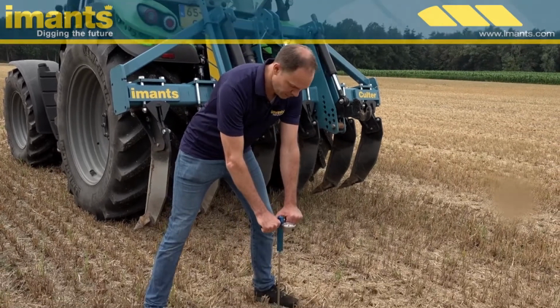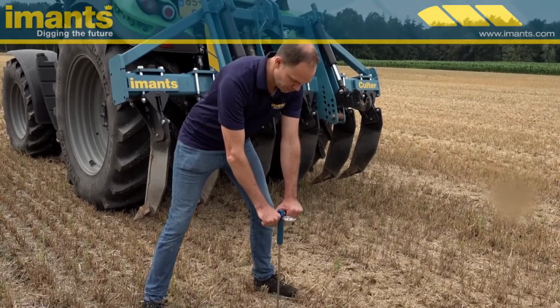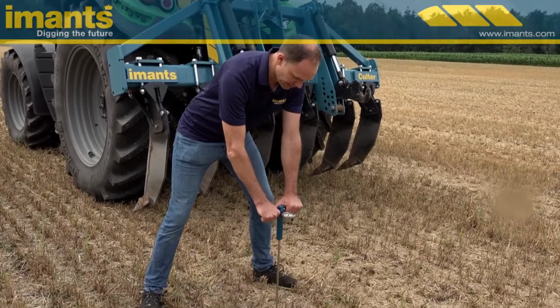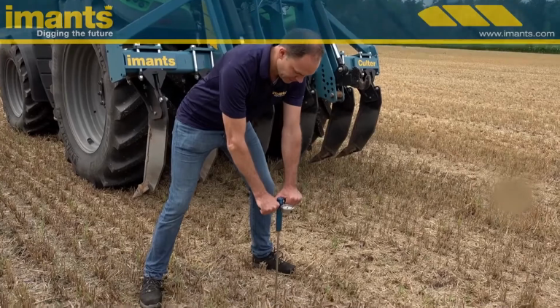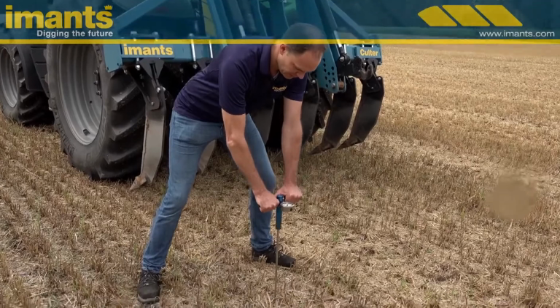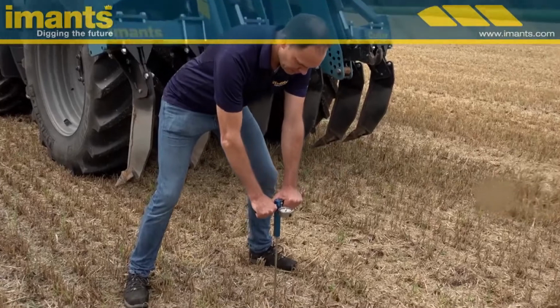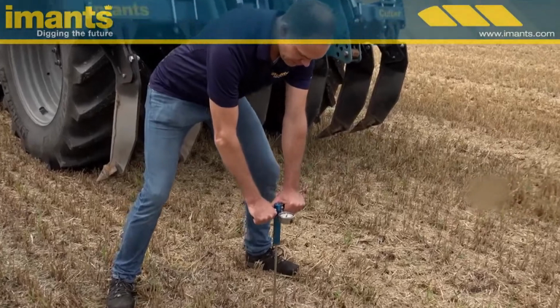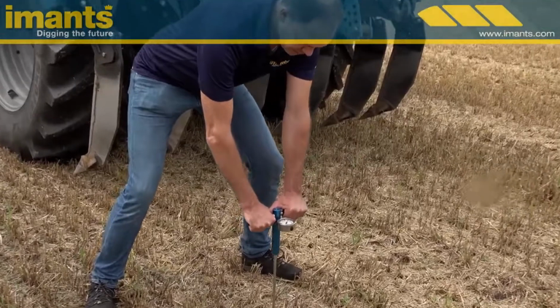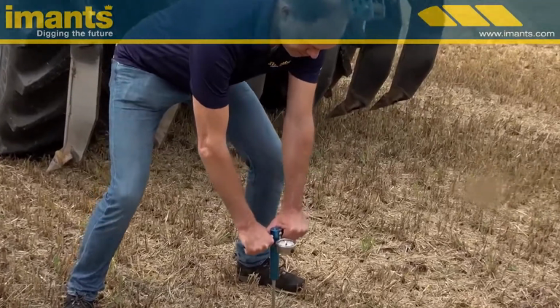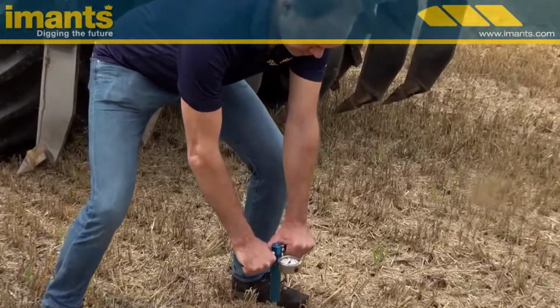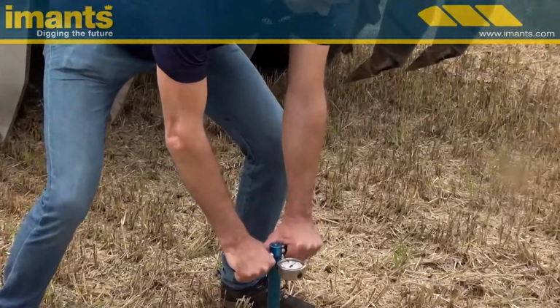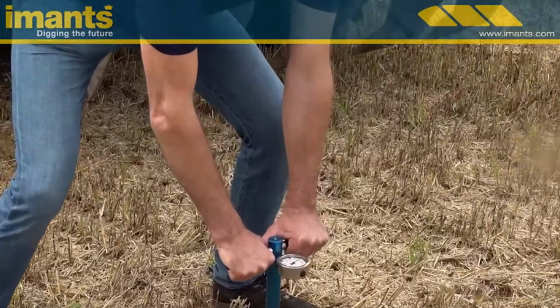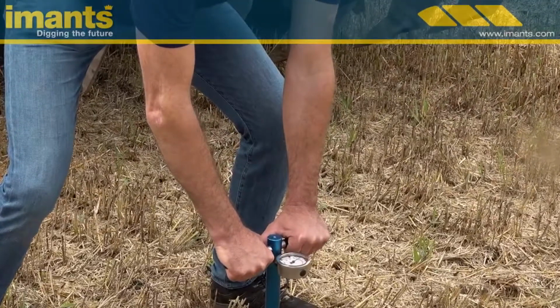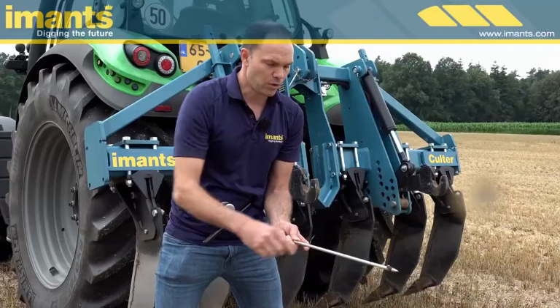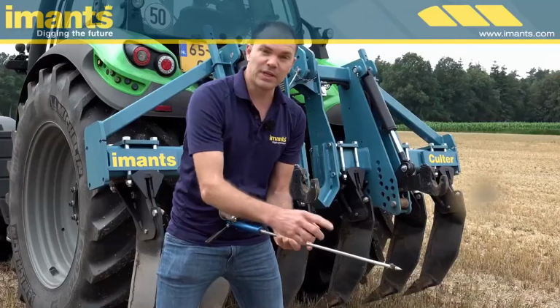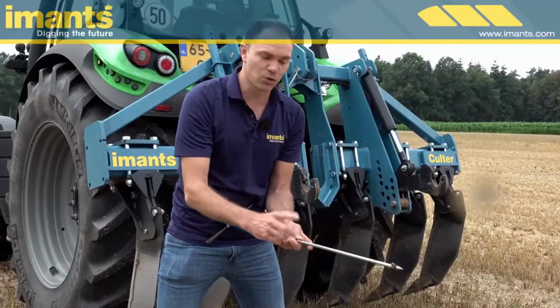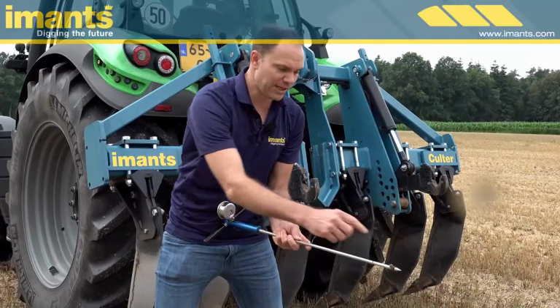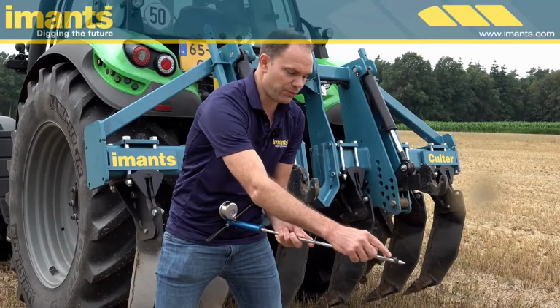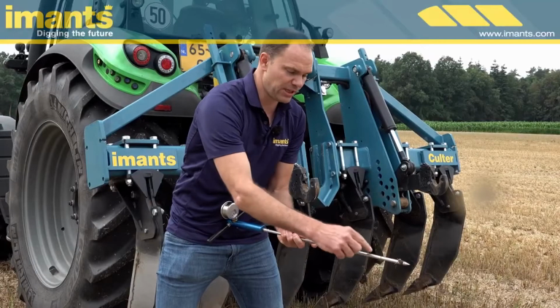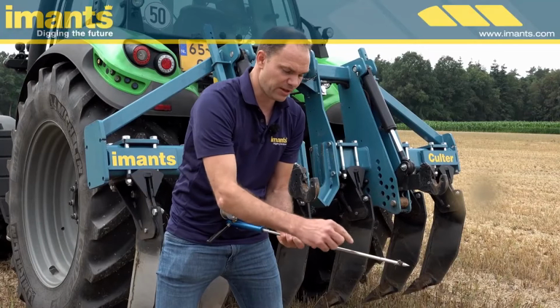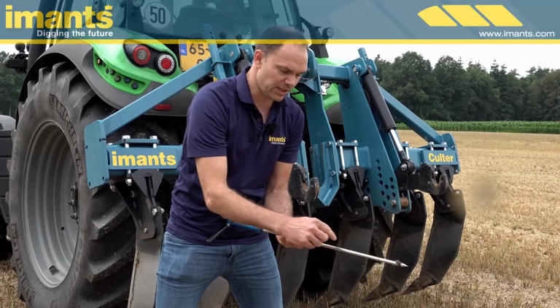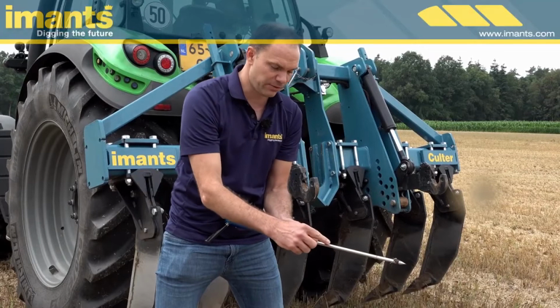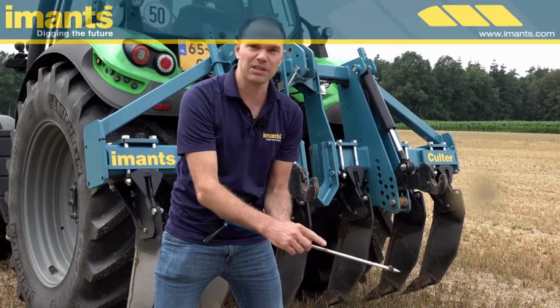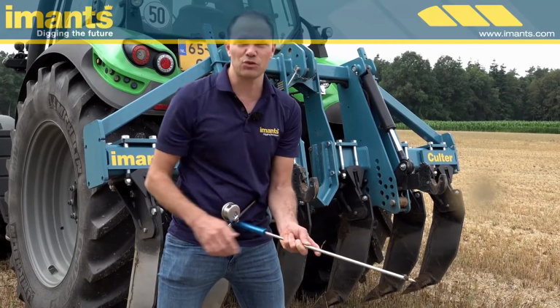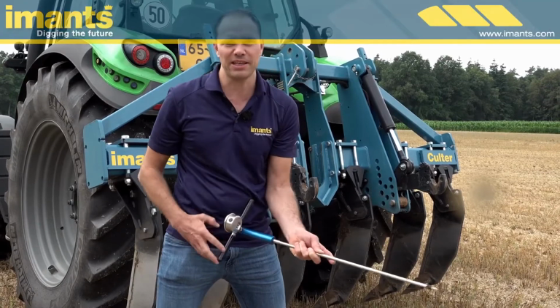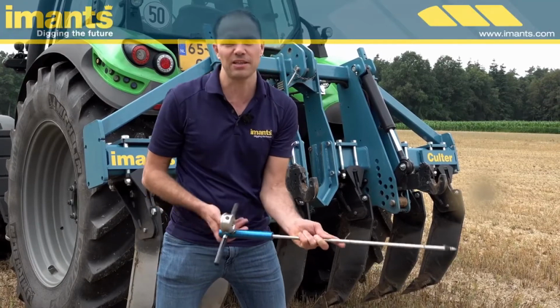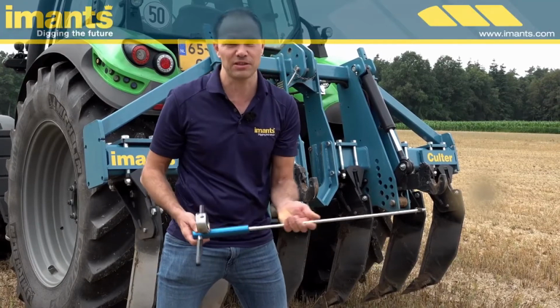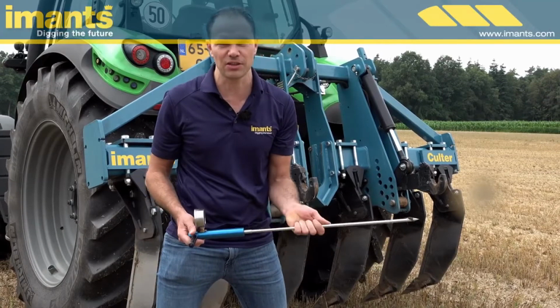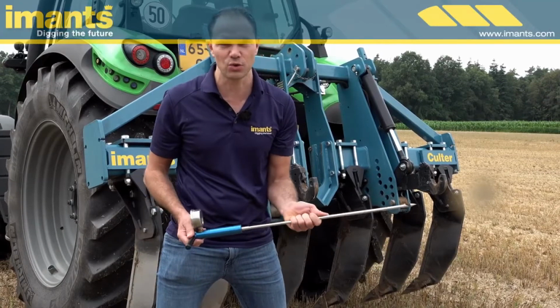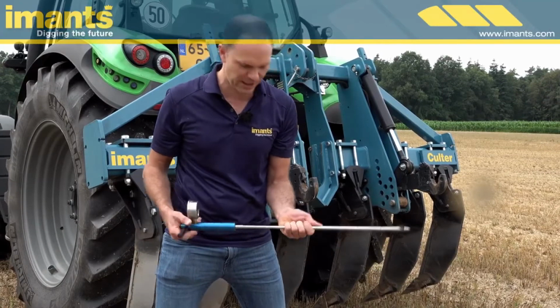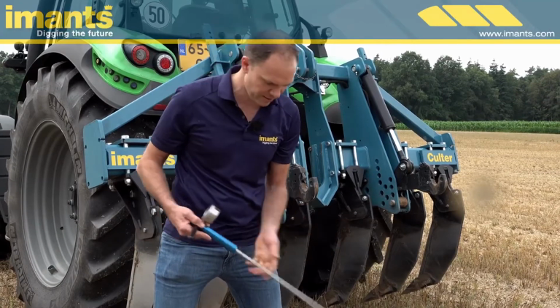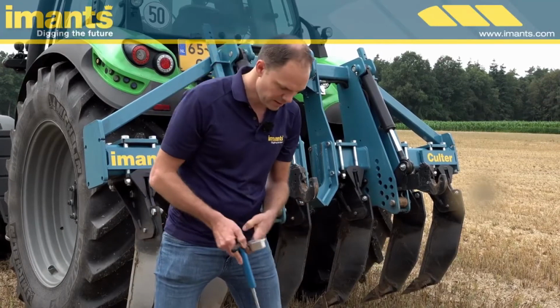That is up to here. On this ground we have 4 x 7.5 cm, 2.9 inch. So there is a compacted layer here at 30 cm, 11.8 inch.